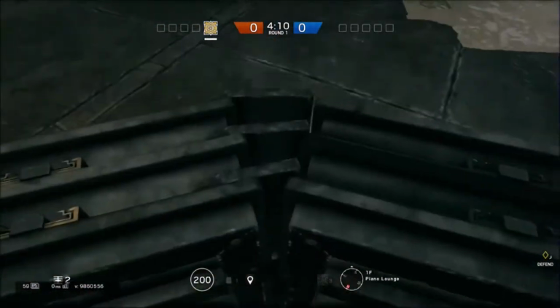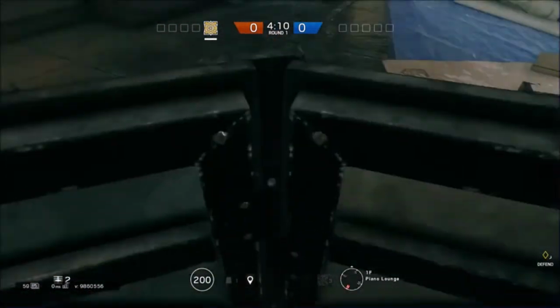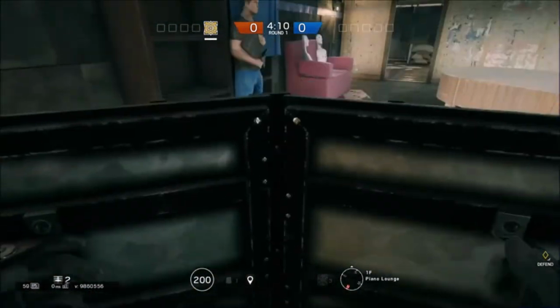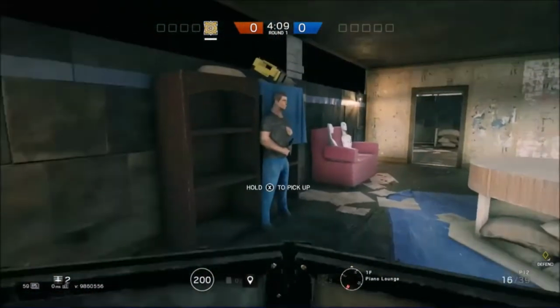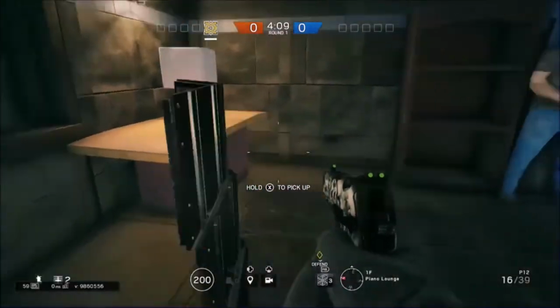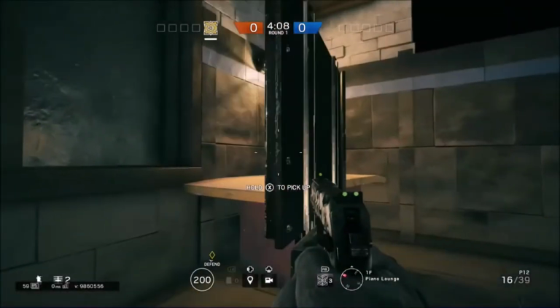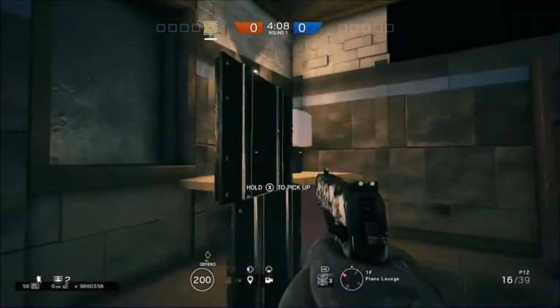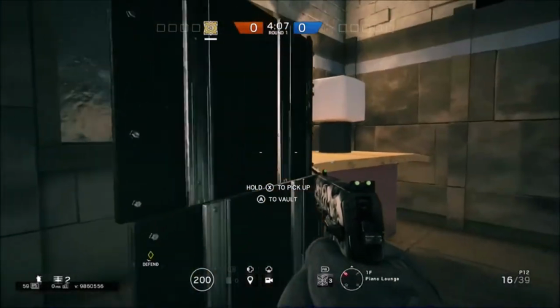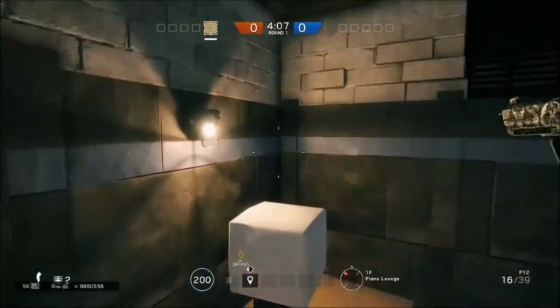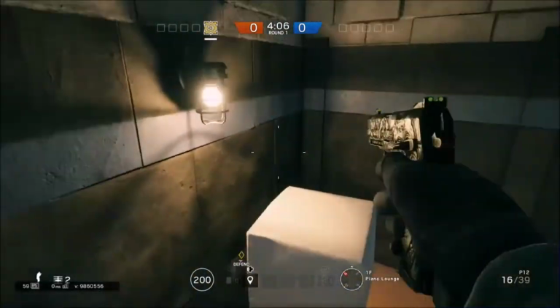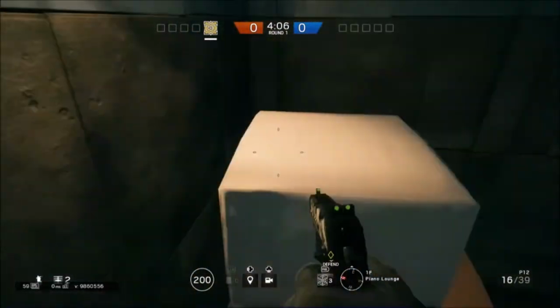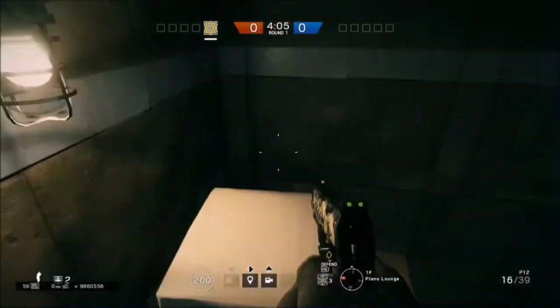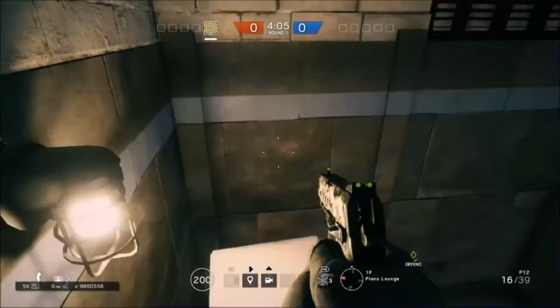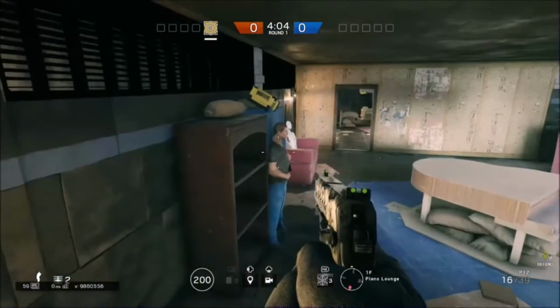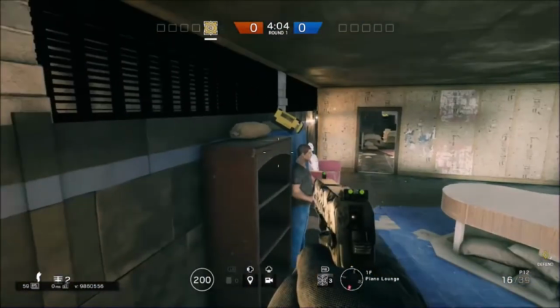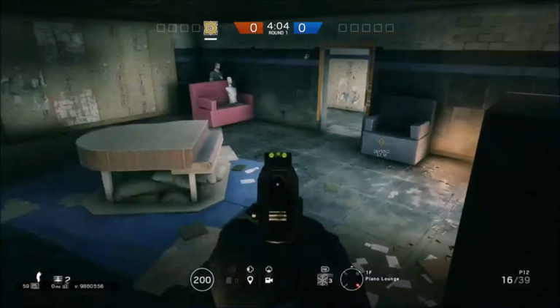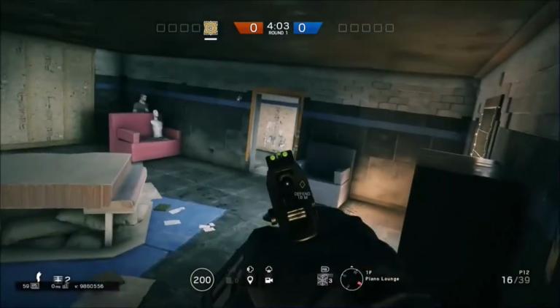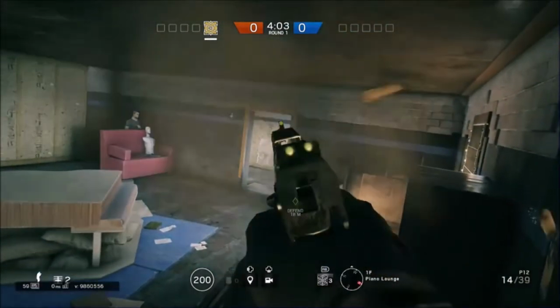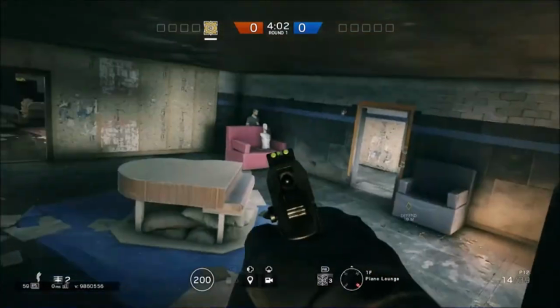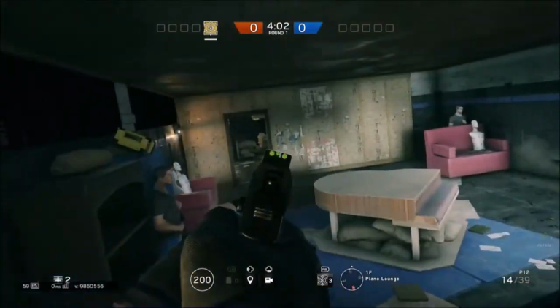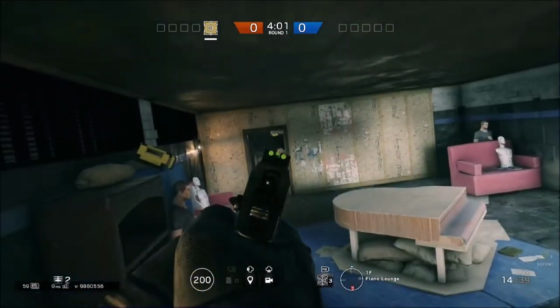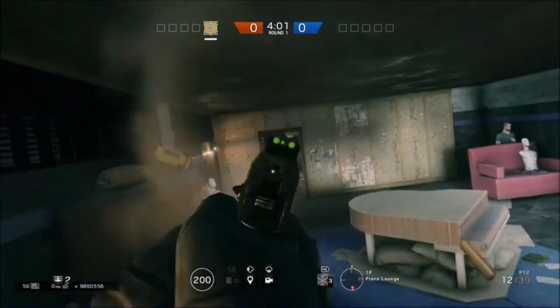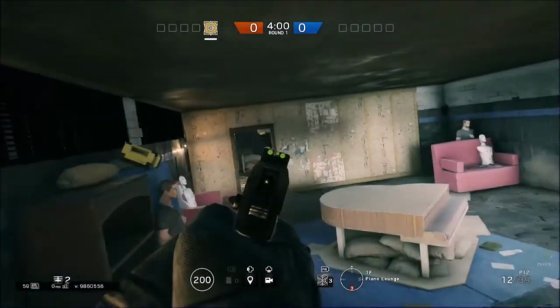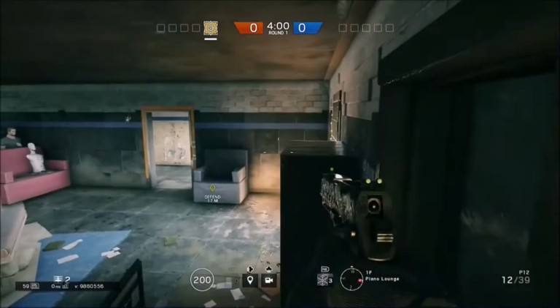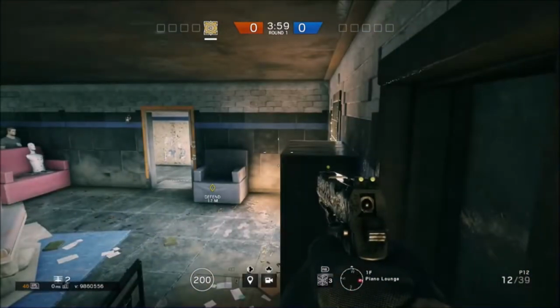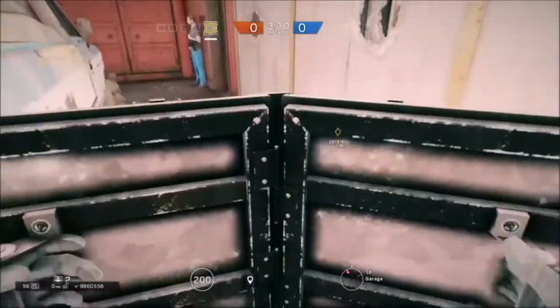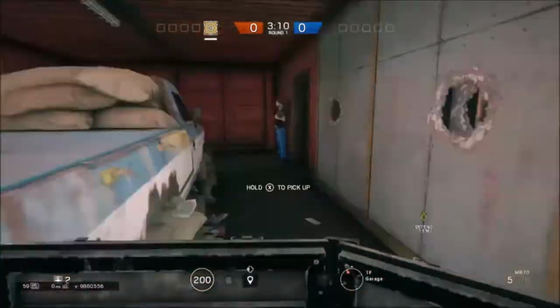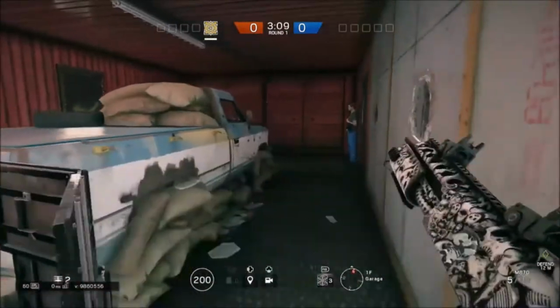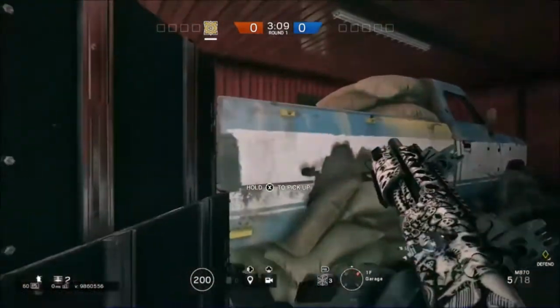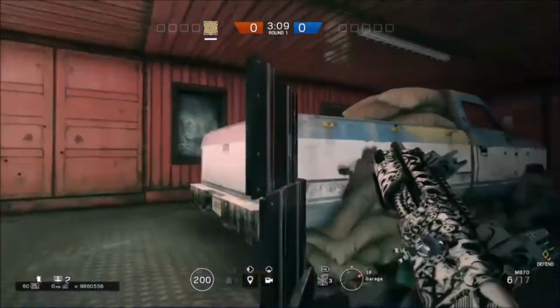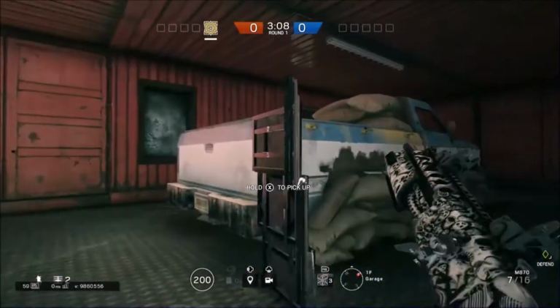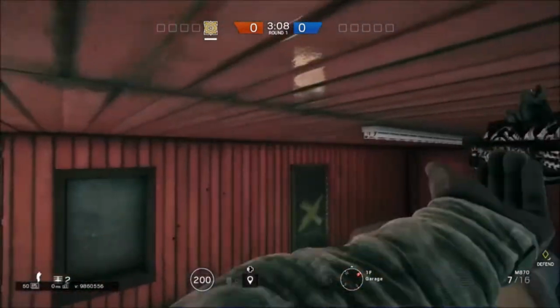This one is in the room right beside the table room. You just place your shield there and then vault onto it. It doesn't give you that much of an advantage, but you do have eyes on those two doors and the window.